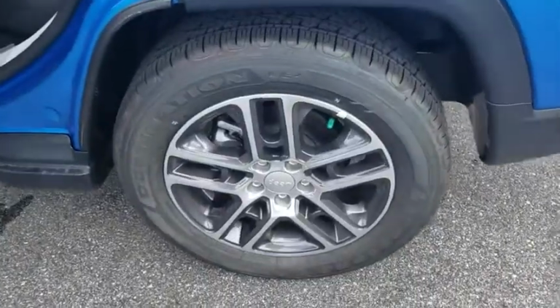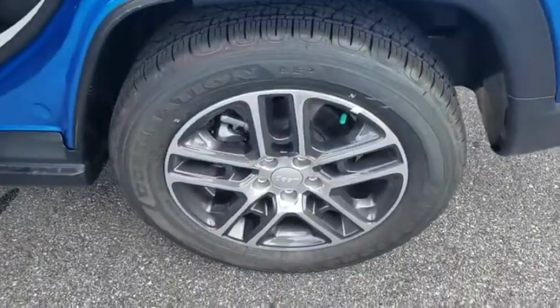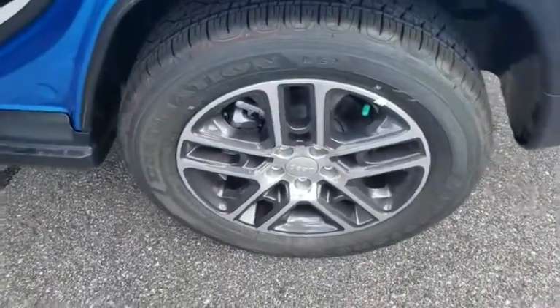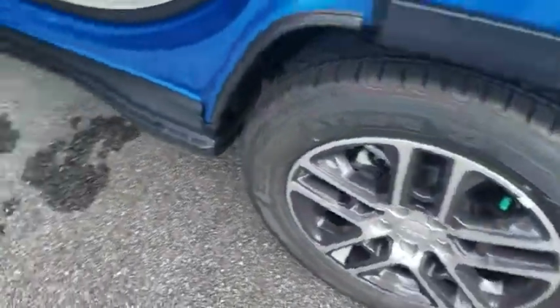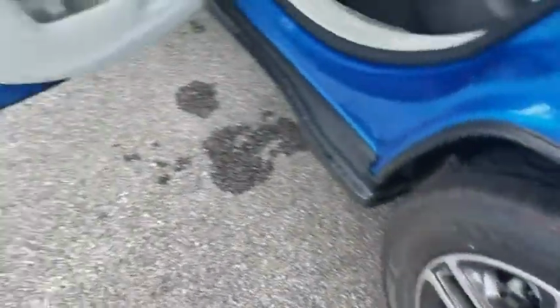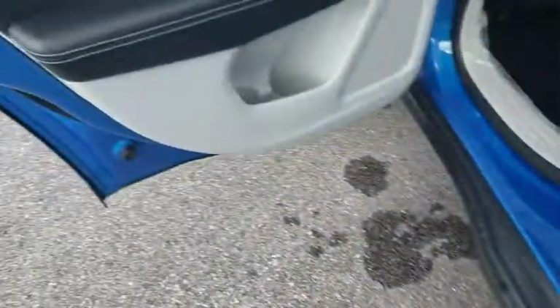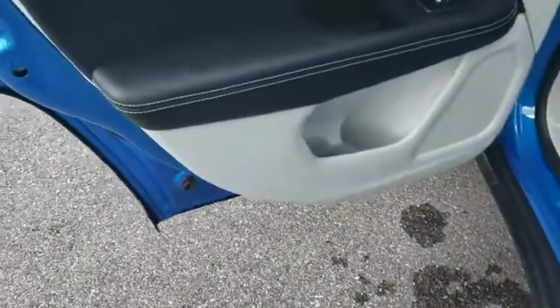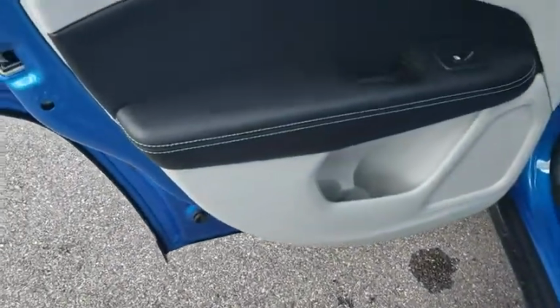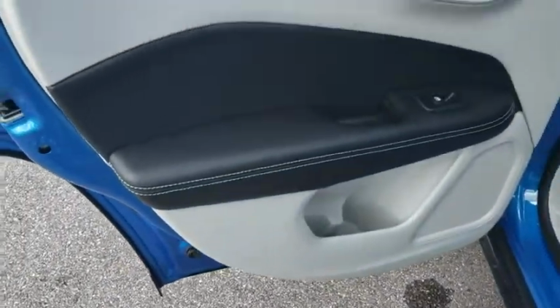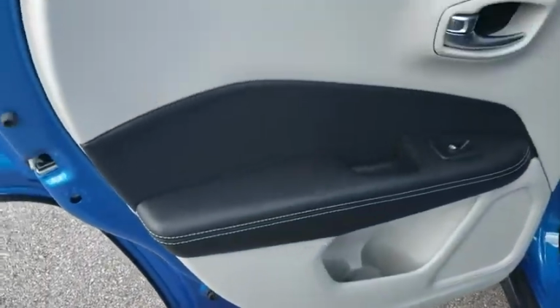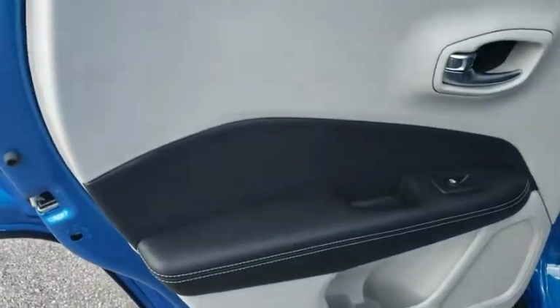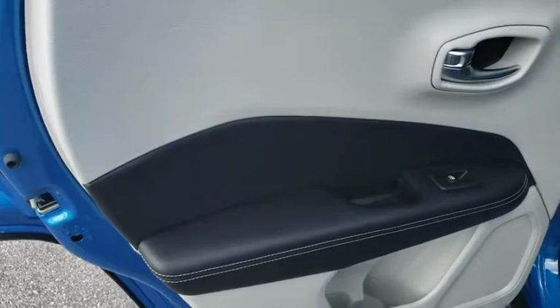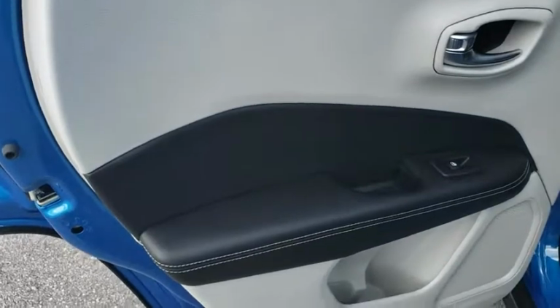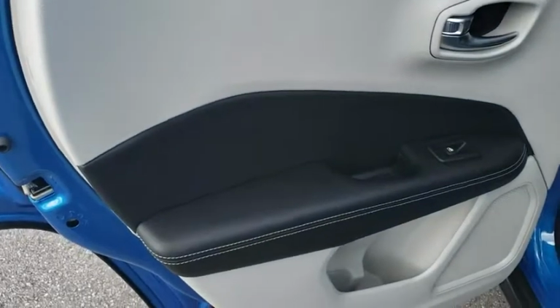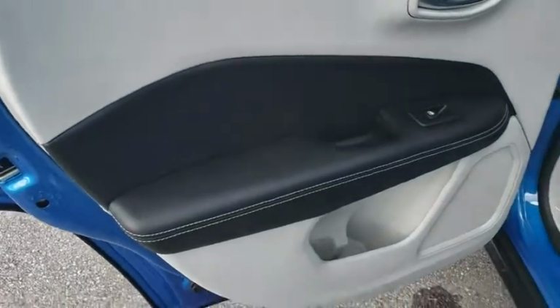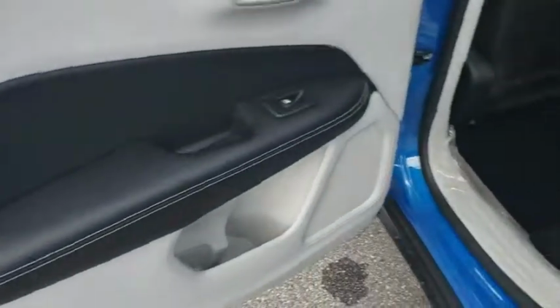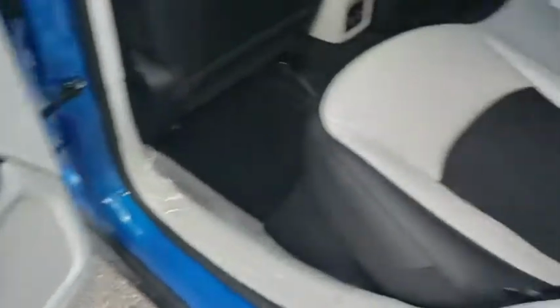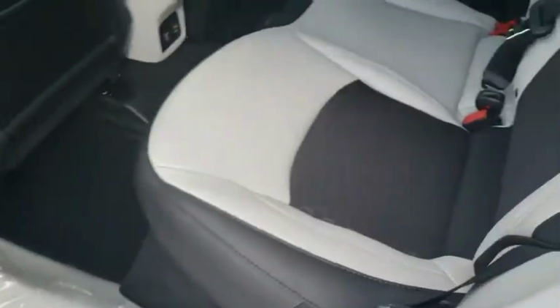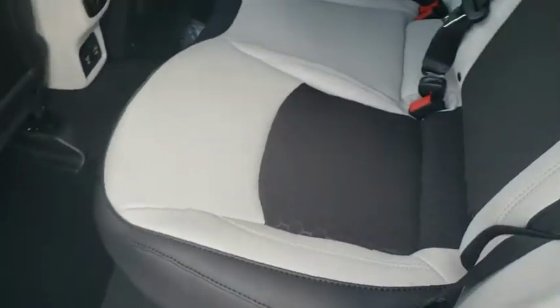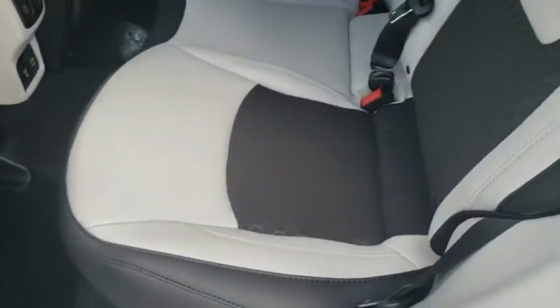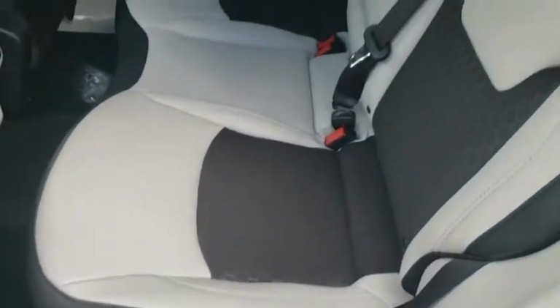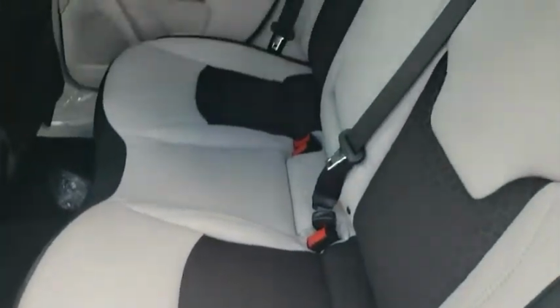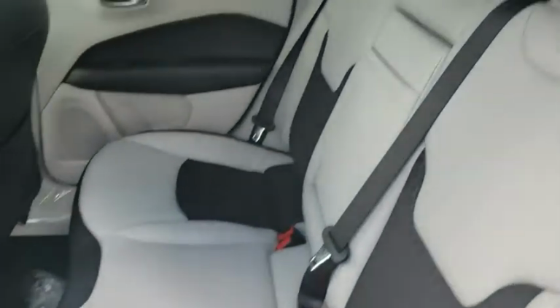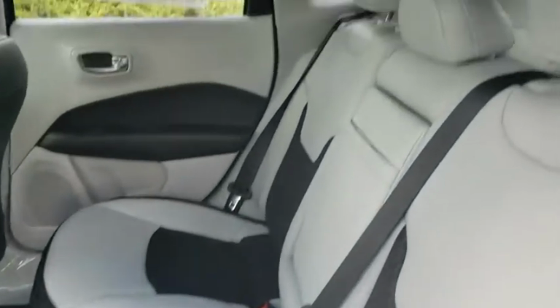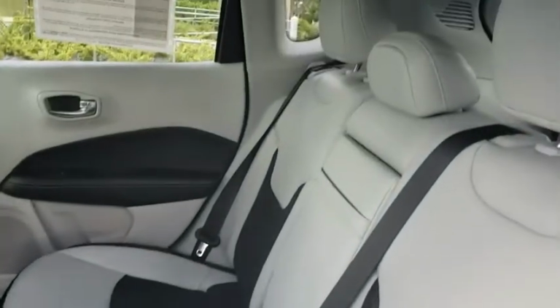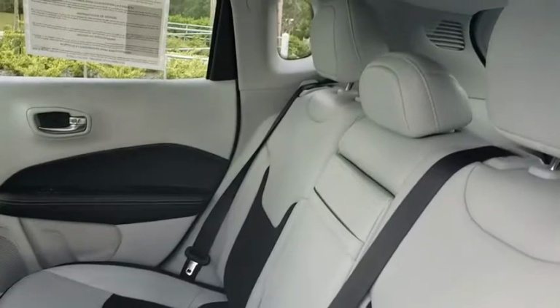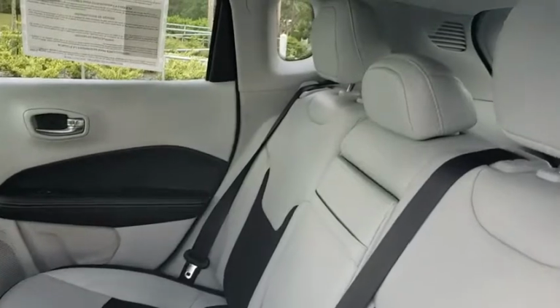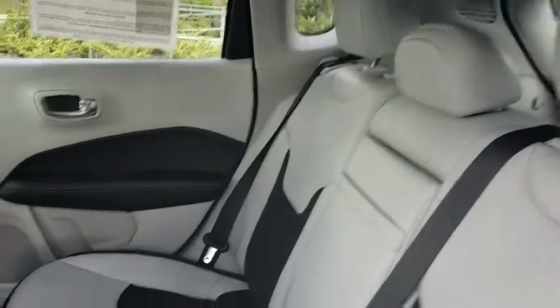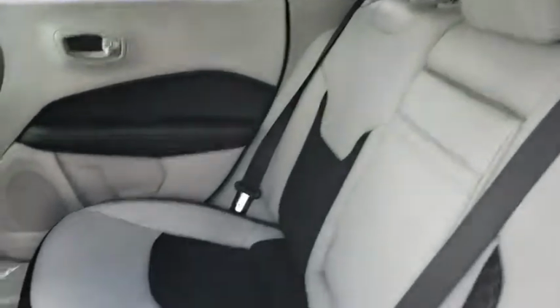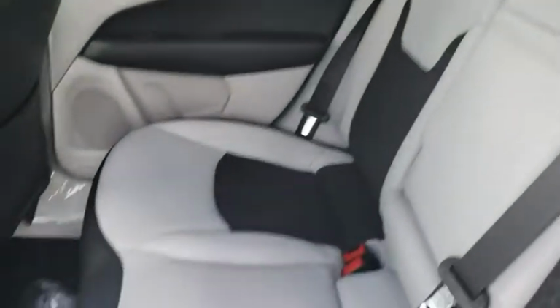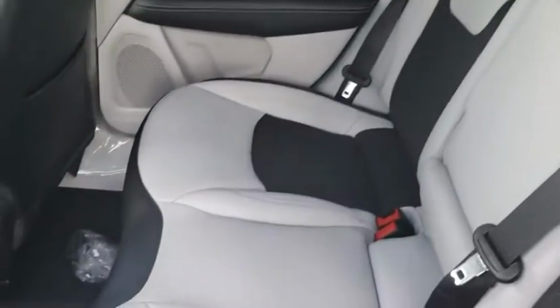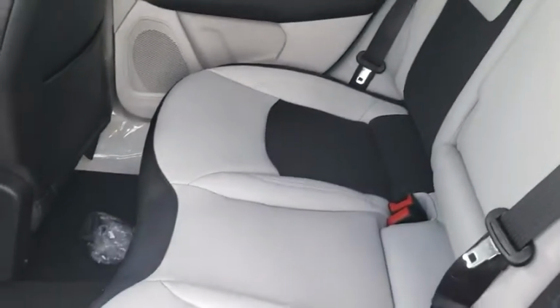Here are some of this vehicle's great options: traction control, dual airbags, alloy wheels, power steering, four-wheel disc brakes, center armrest, fog lights, power windows, and compass.